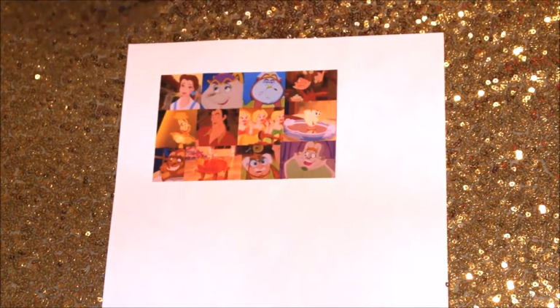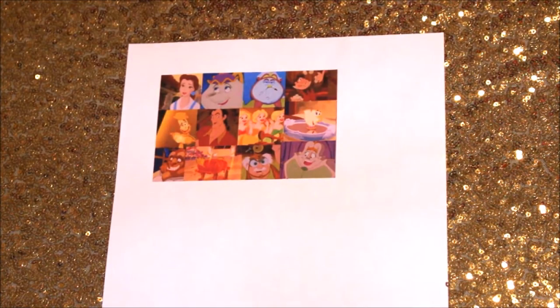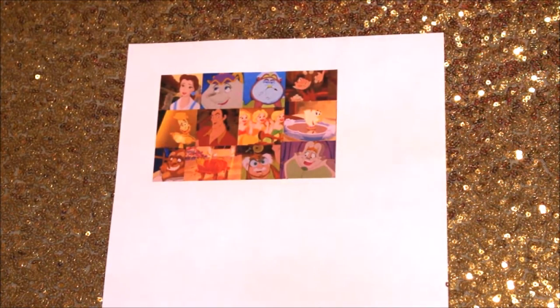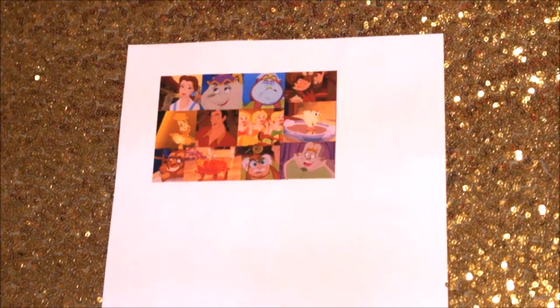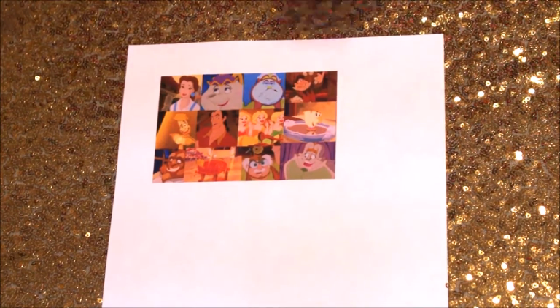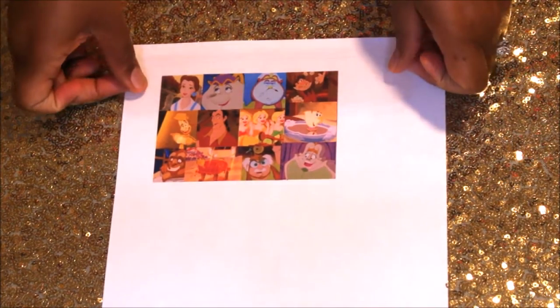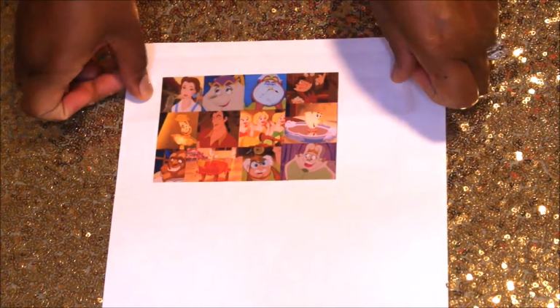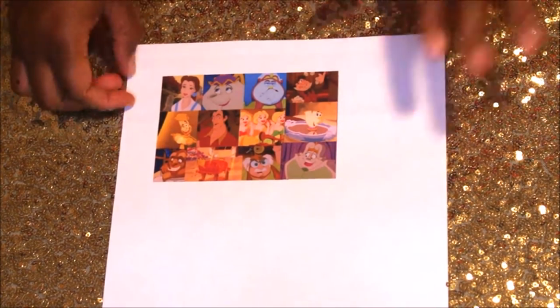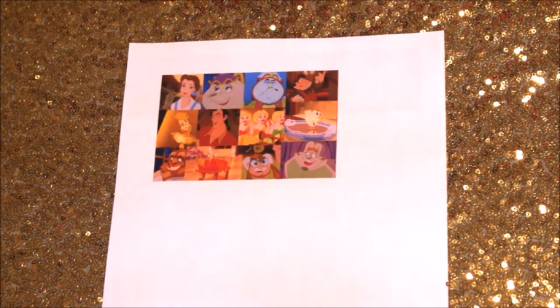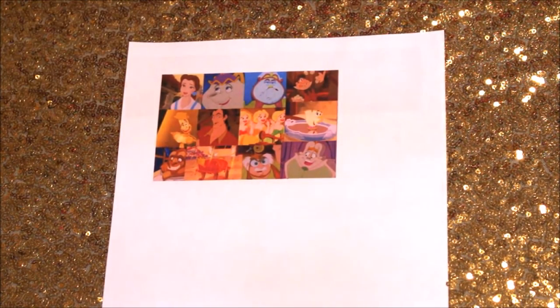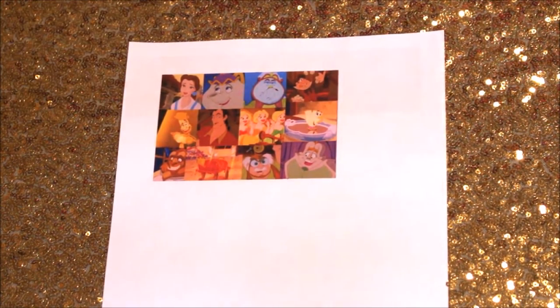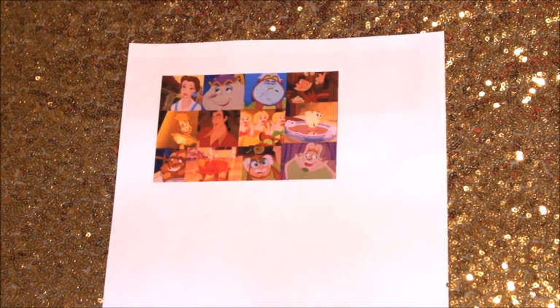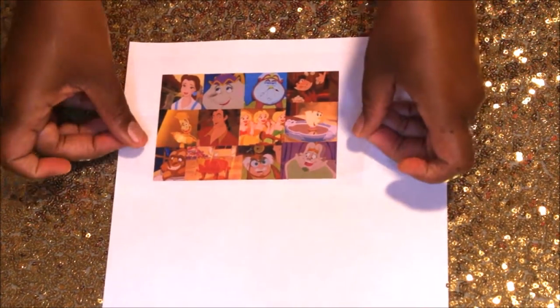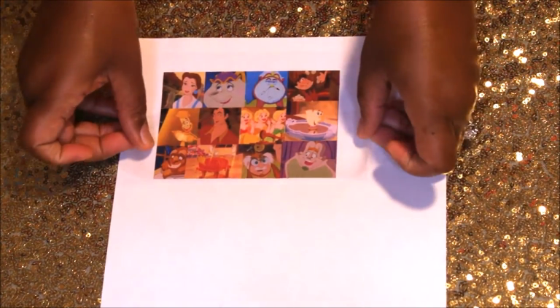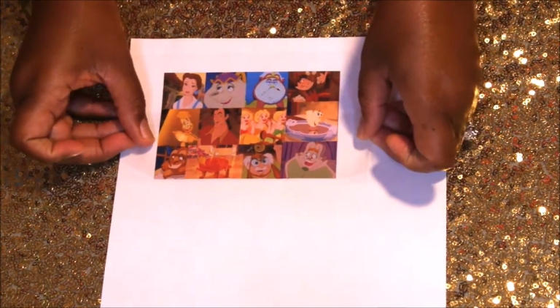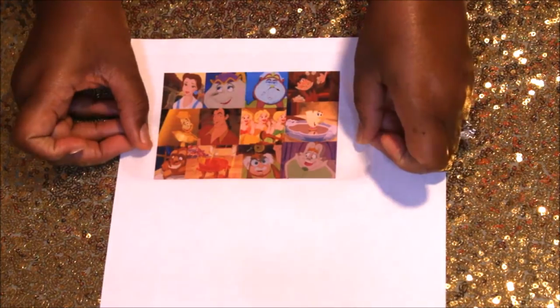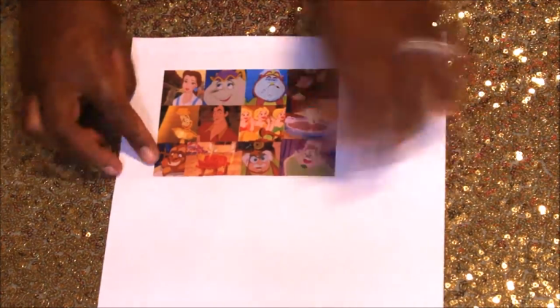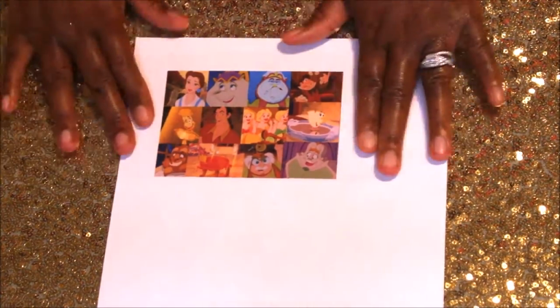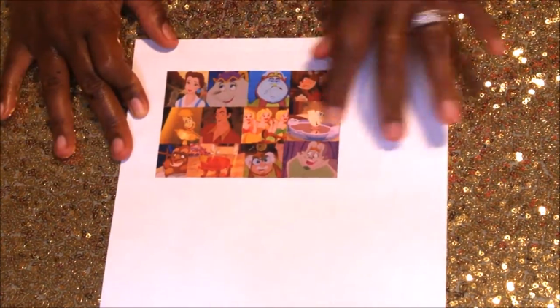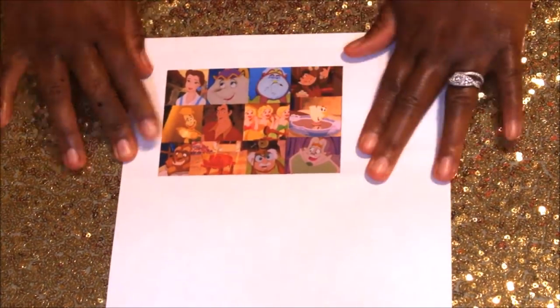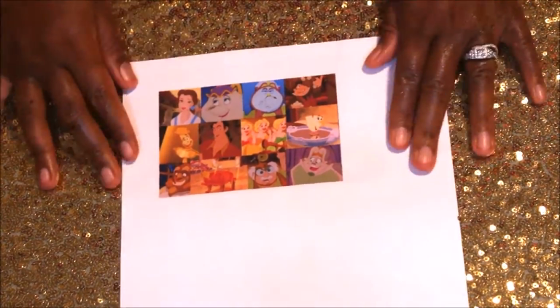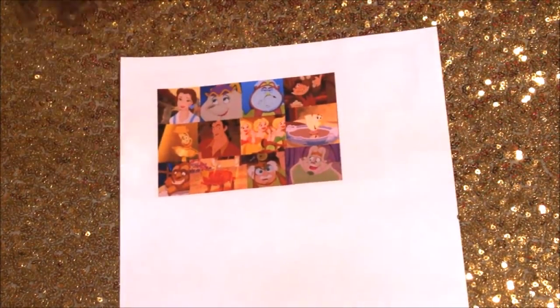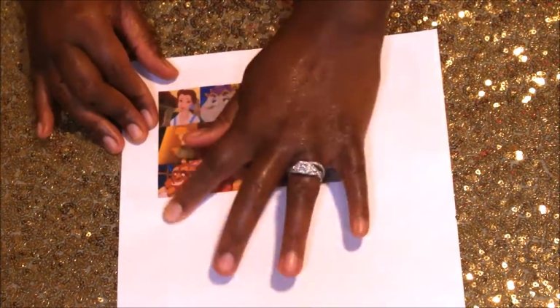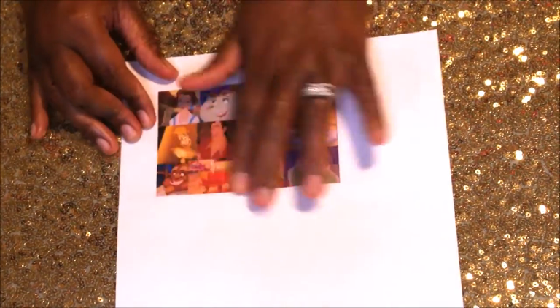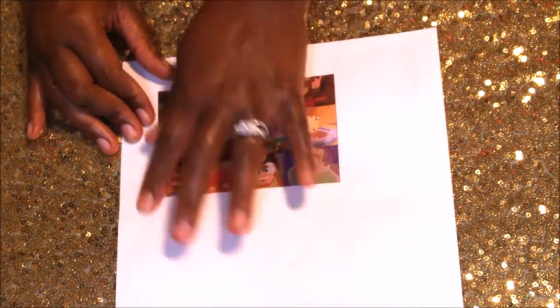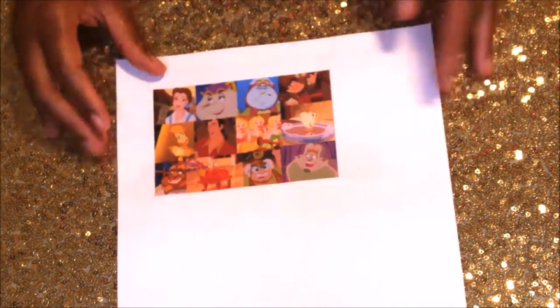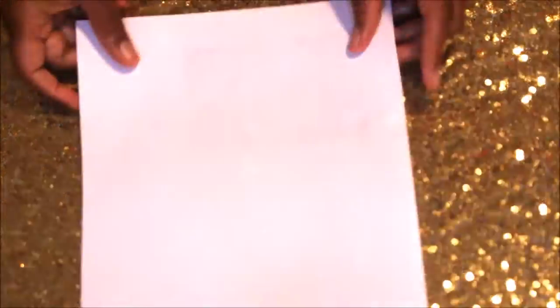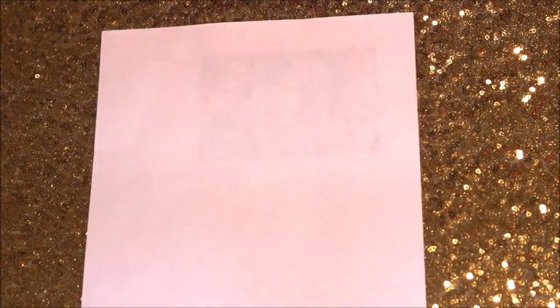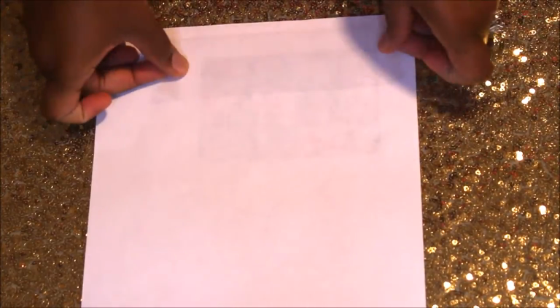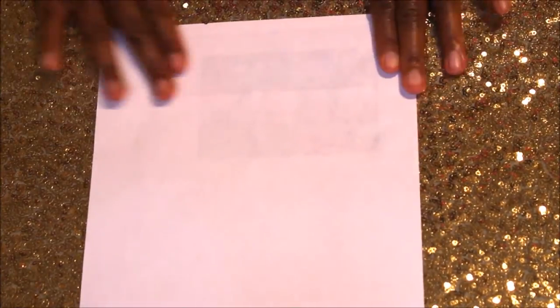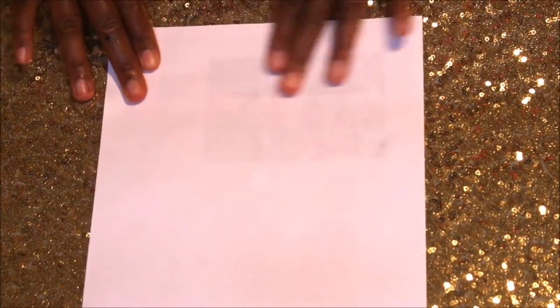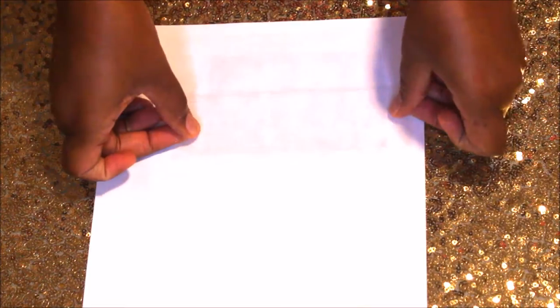To start, I'm taking the clear packaging tape and putting it down over the picture as a way to laminate it. Of course, if you have a laminator that would make sense to use, but I don't have one and I just wanted to use what I had.